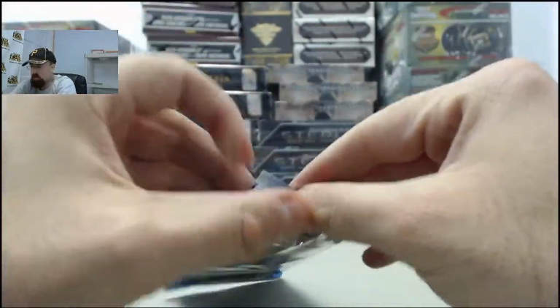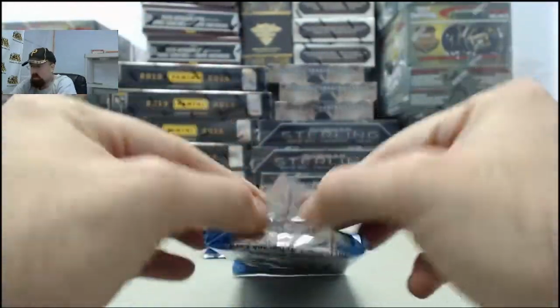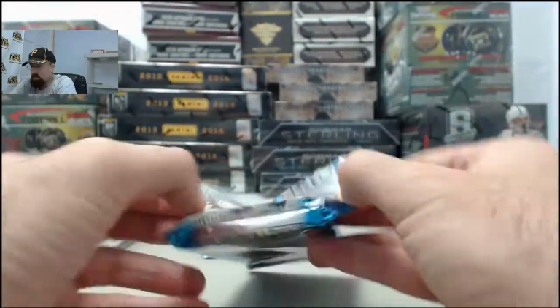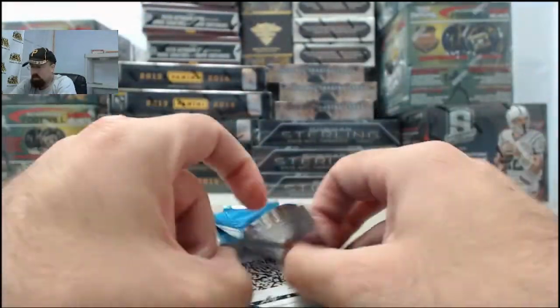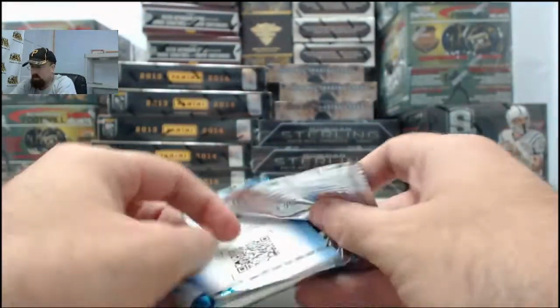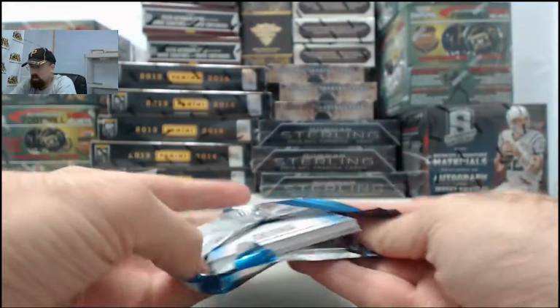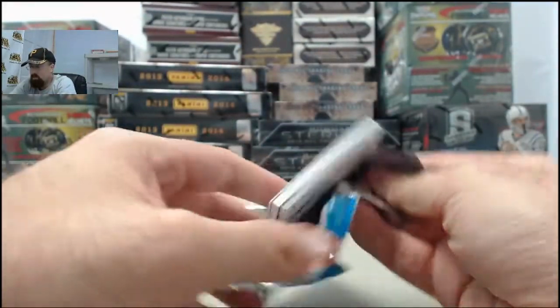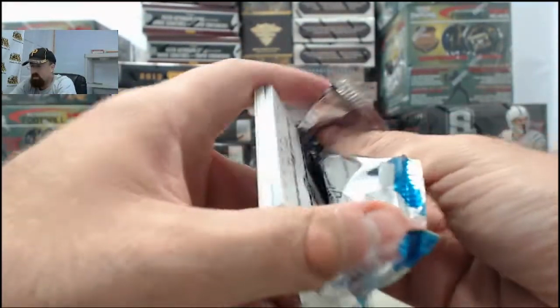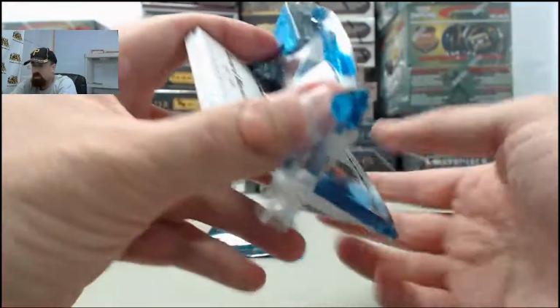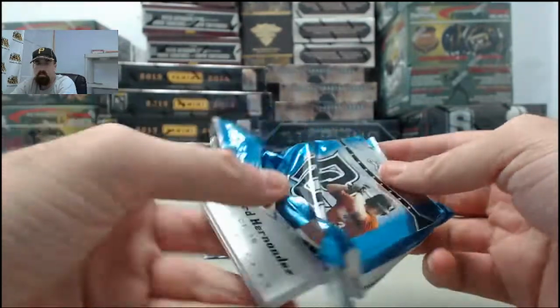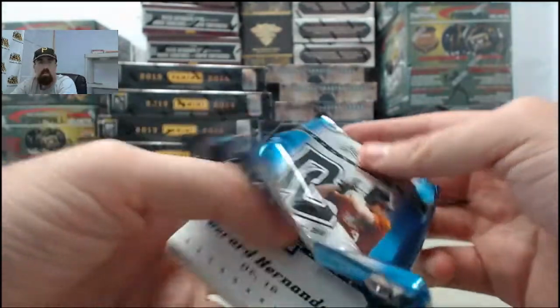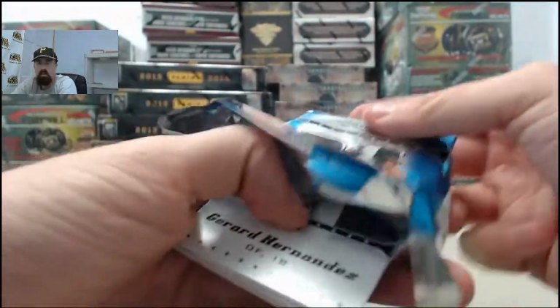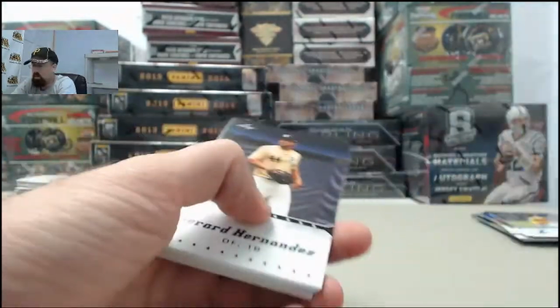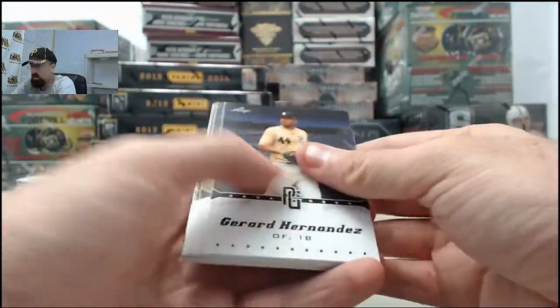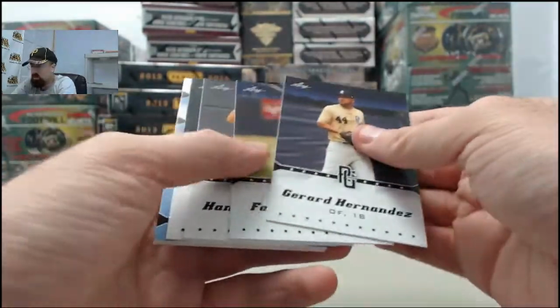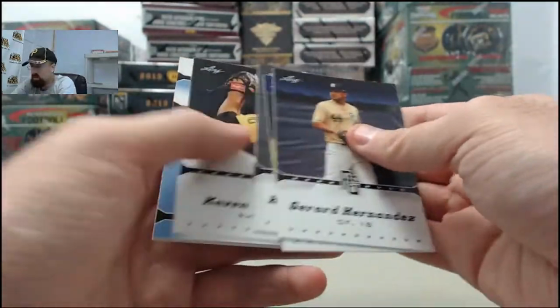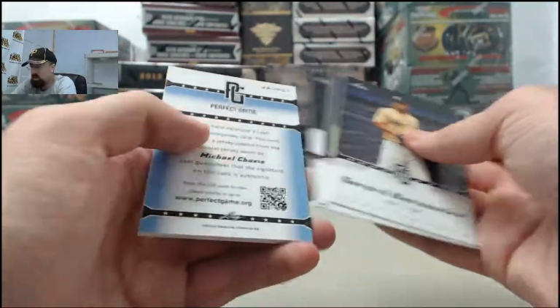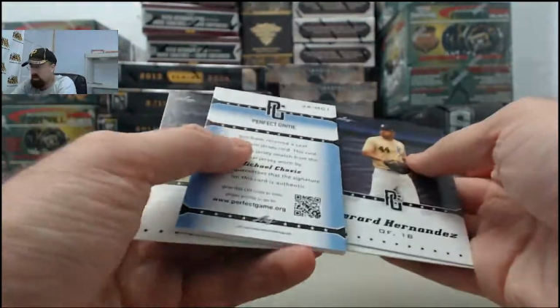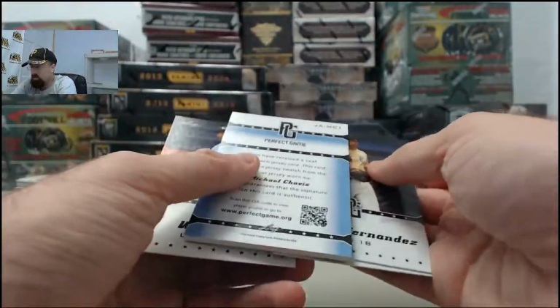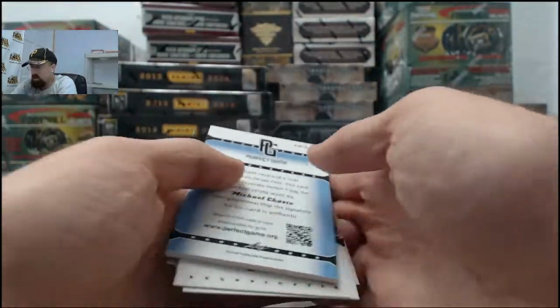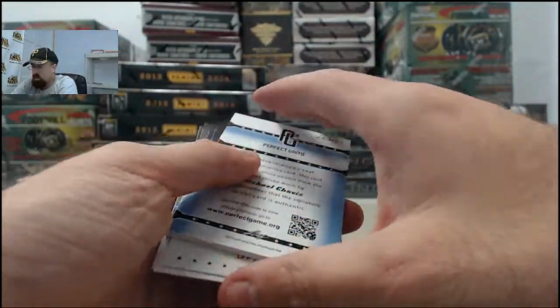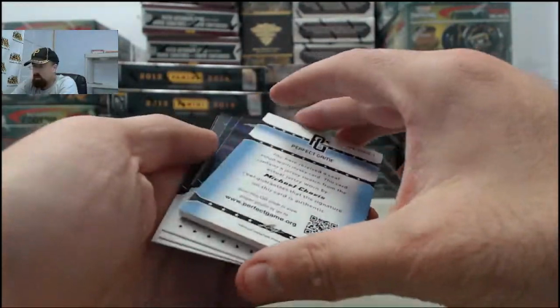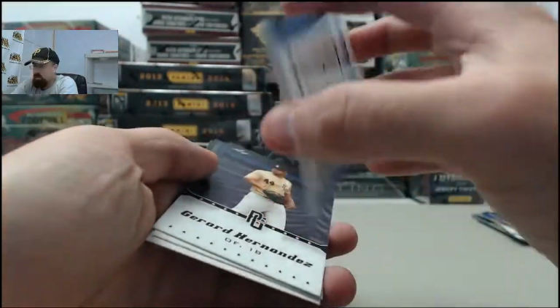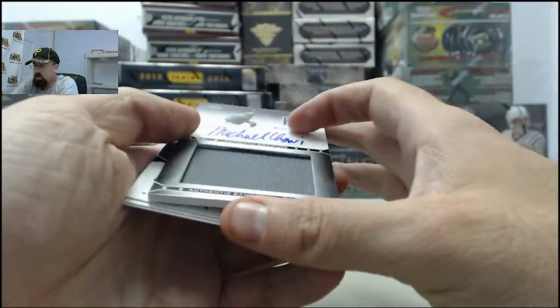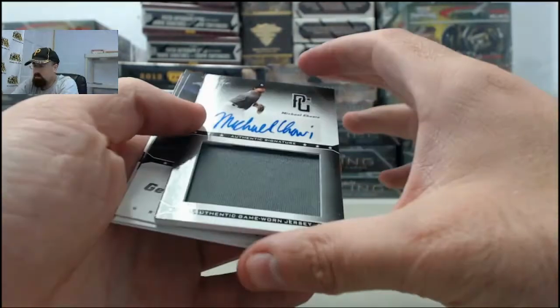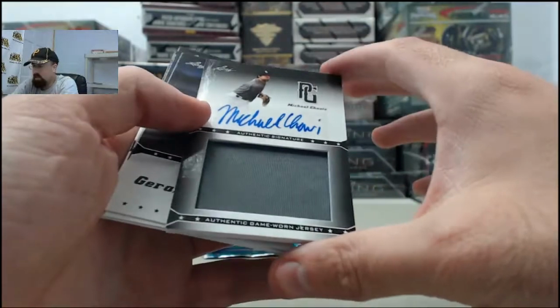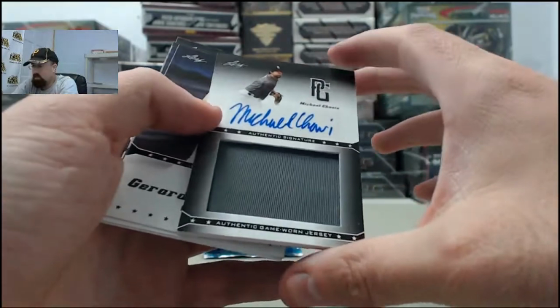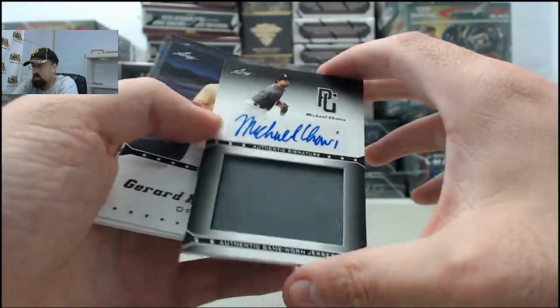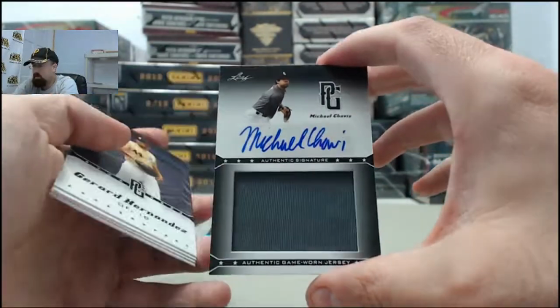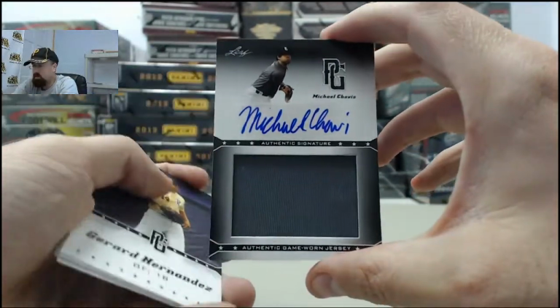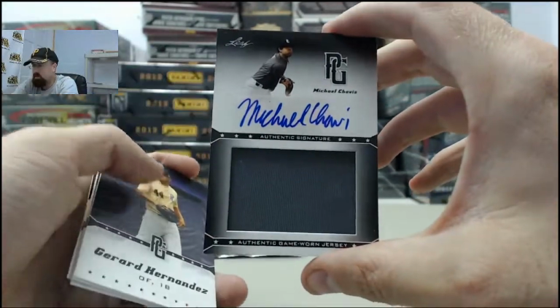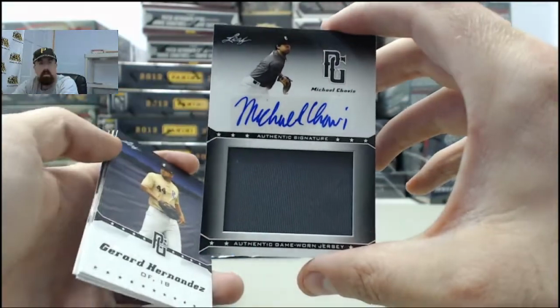Good to see you live here on Breakers TV, hope you're feeling well this week. We've got the Michael Chavis jersey autograph.